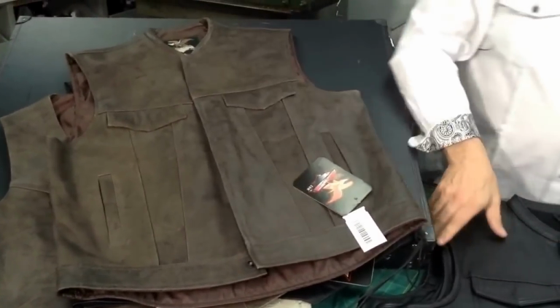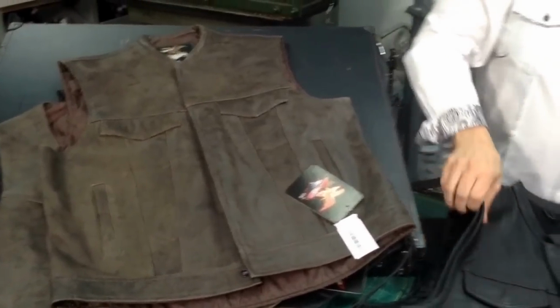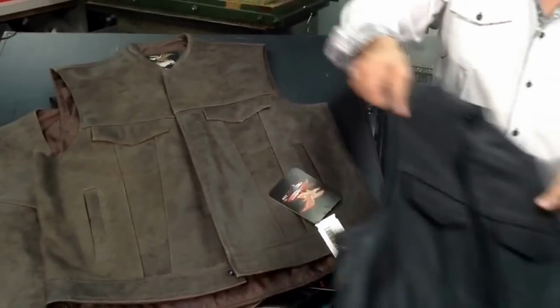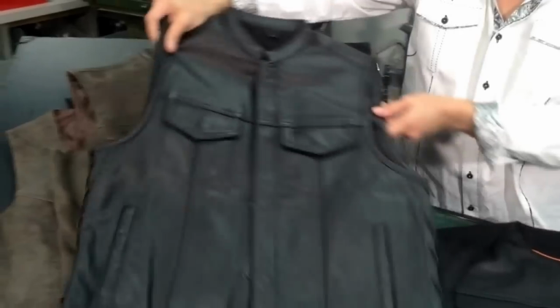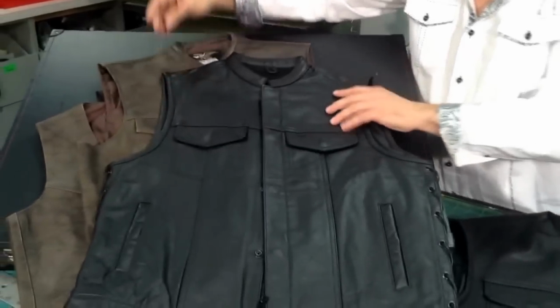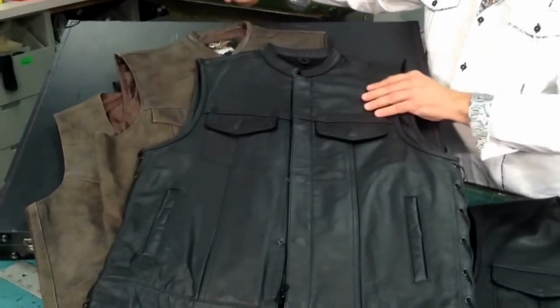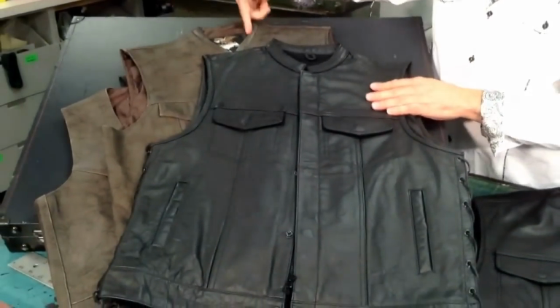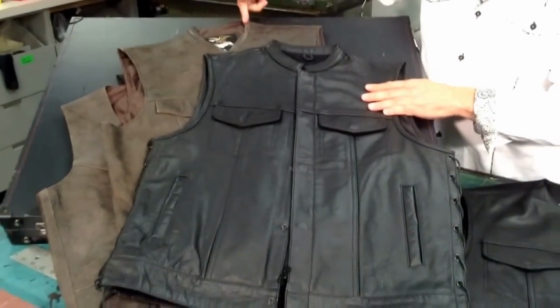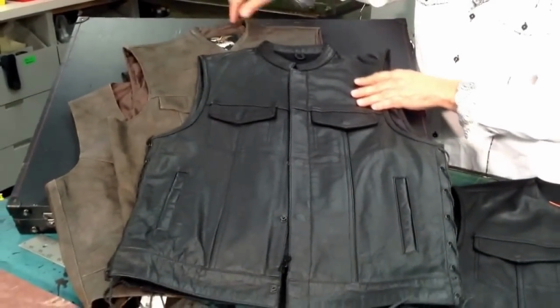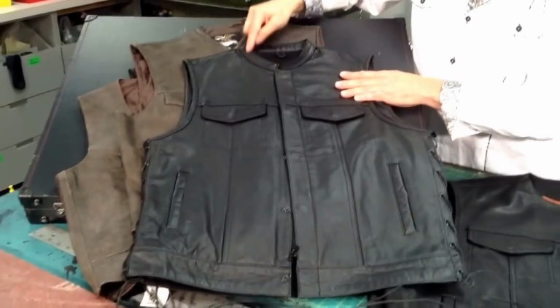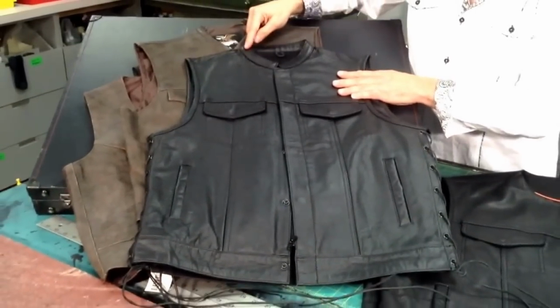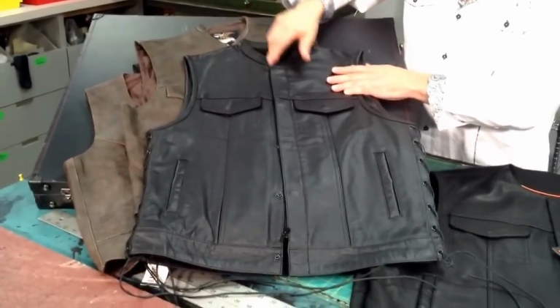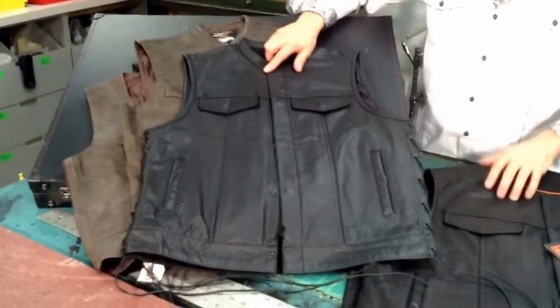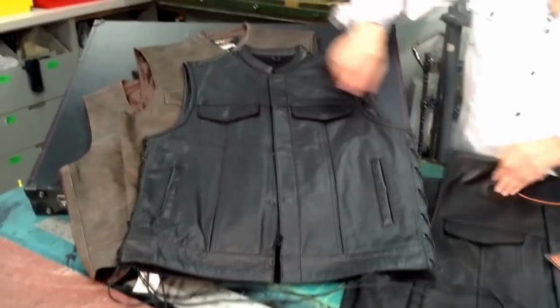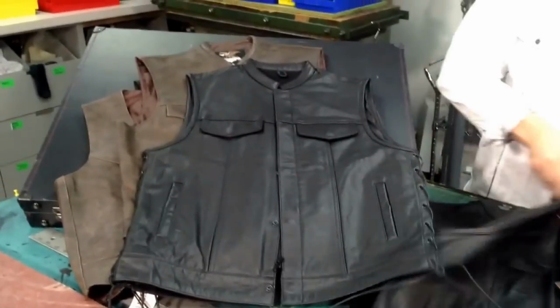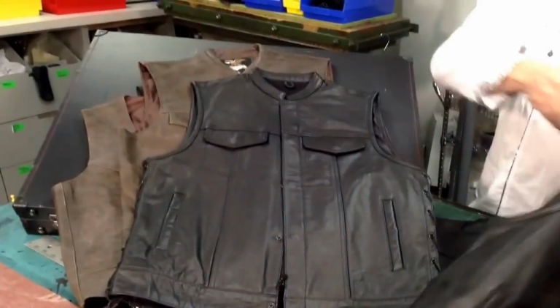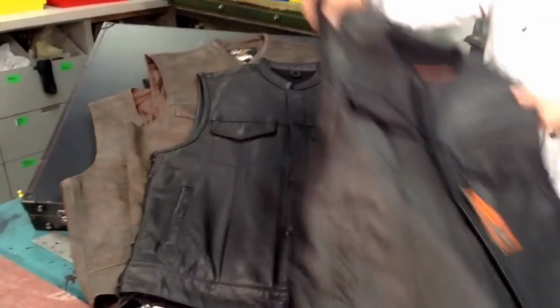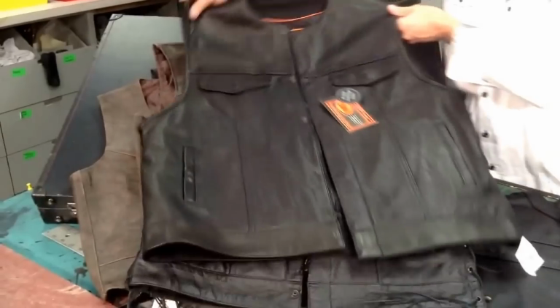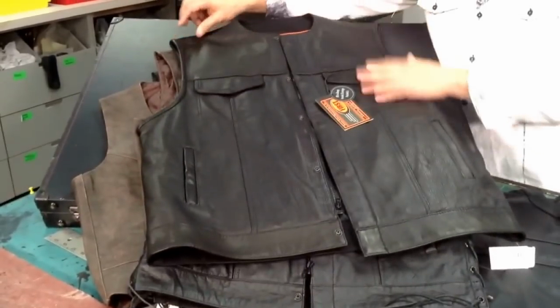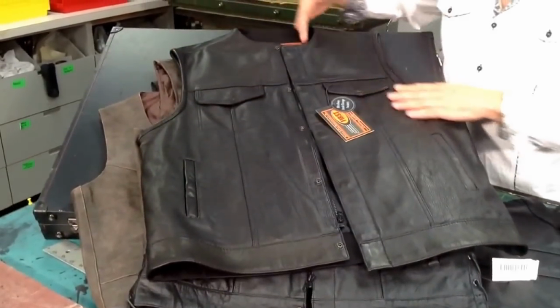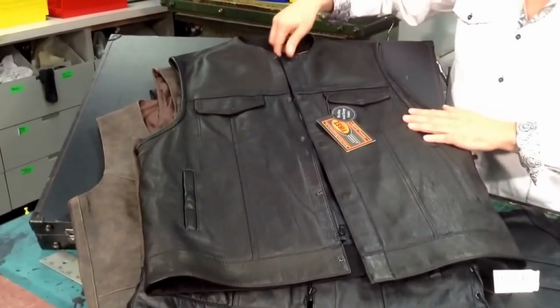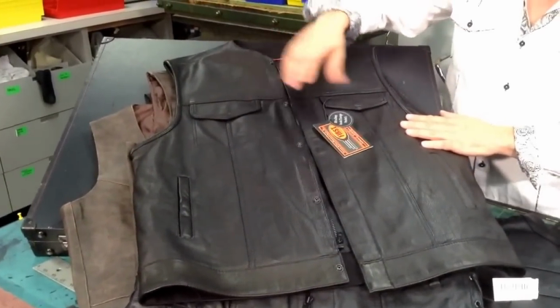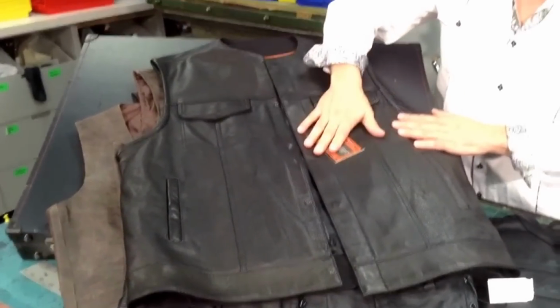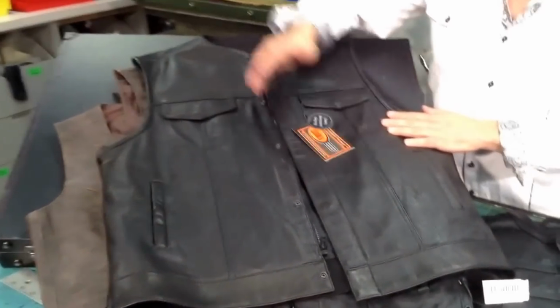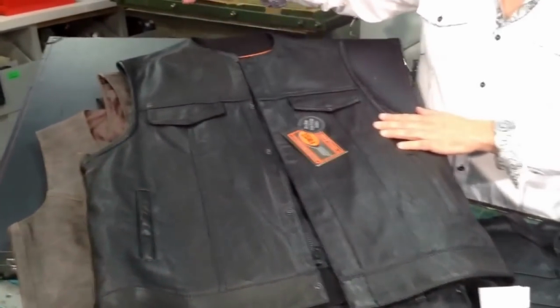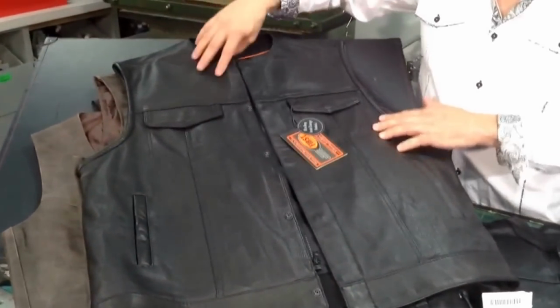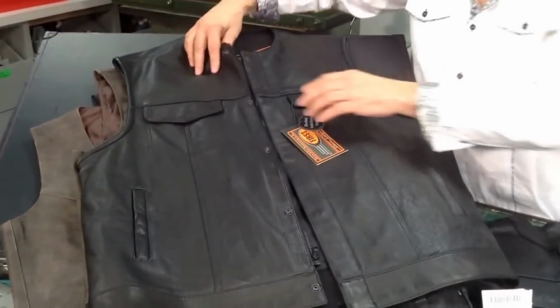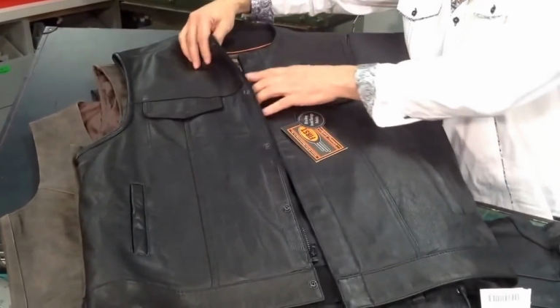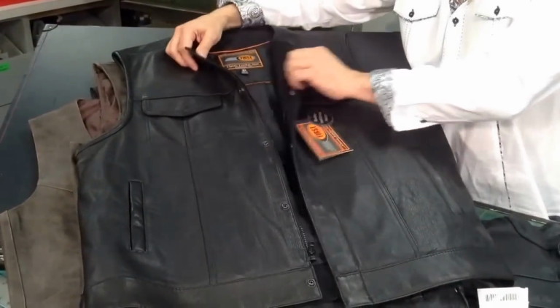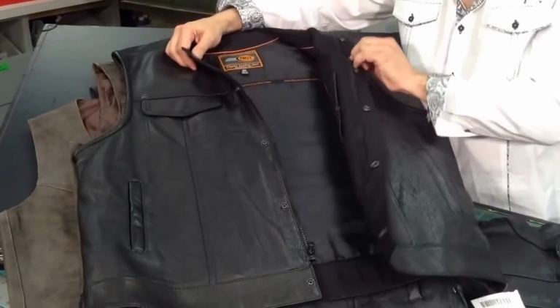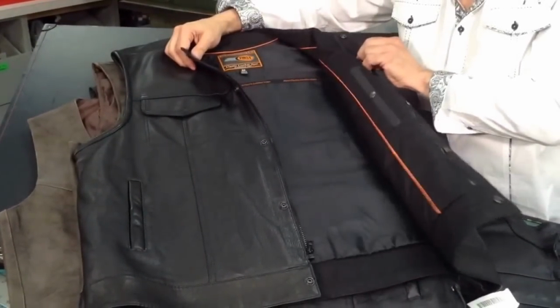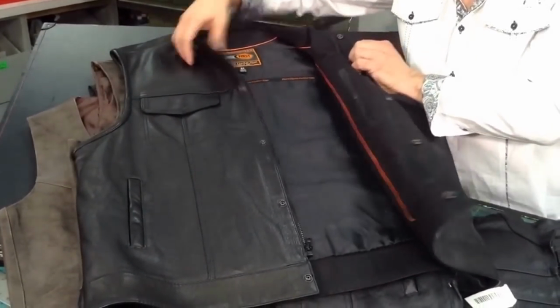Or you can do something like this. The difference is you've got a different rounded collar, or a stand-up collar. You also have some with no collar that some companies are doing. Classics offer this one, and Jammin' Leather Brand has a few of them as well.